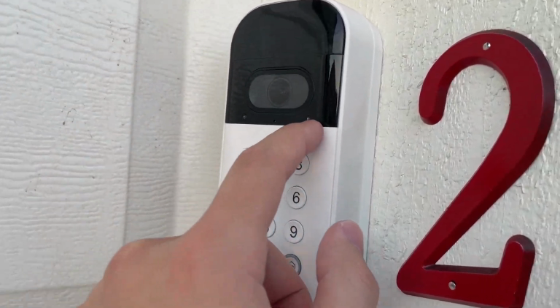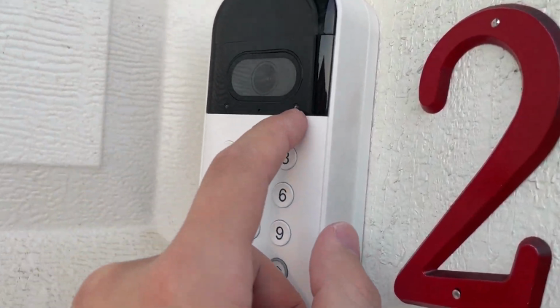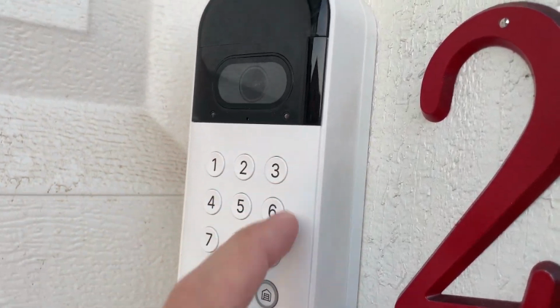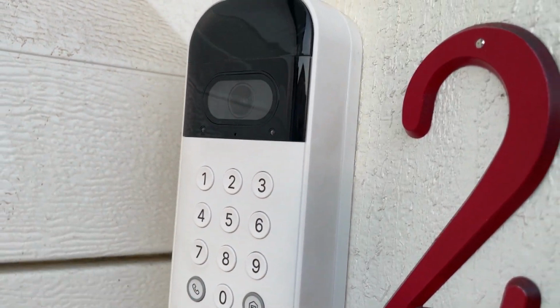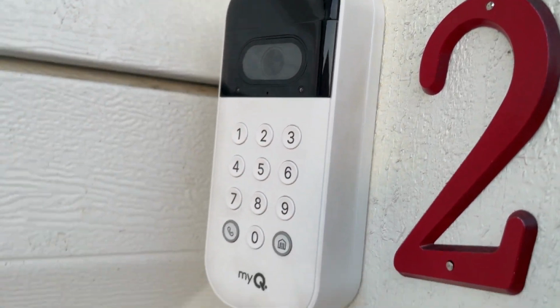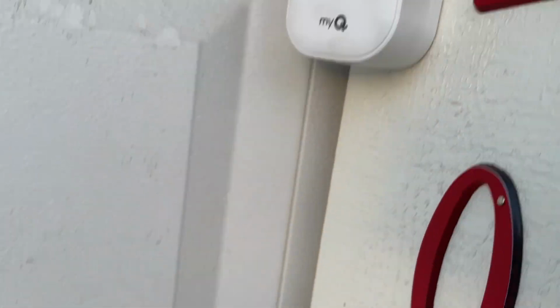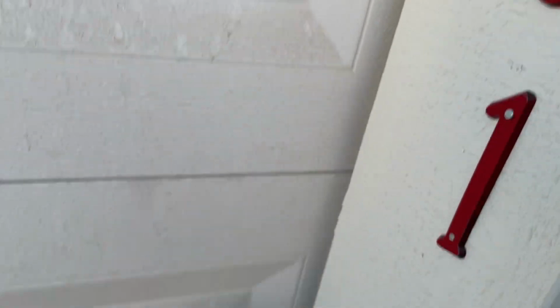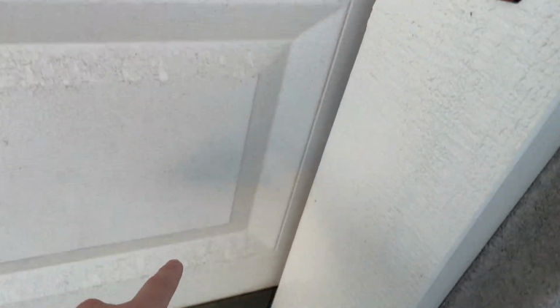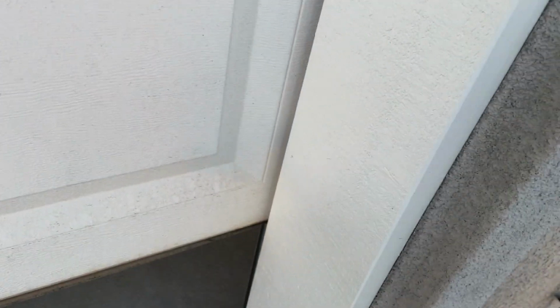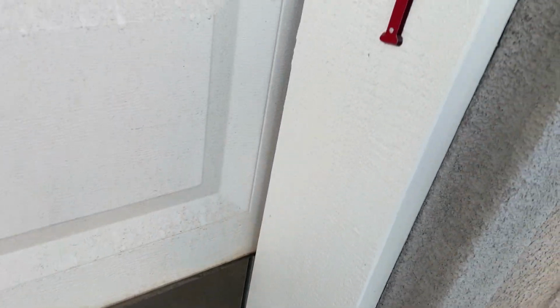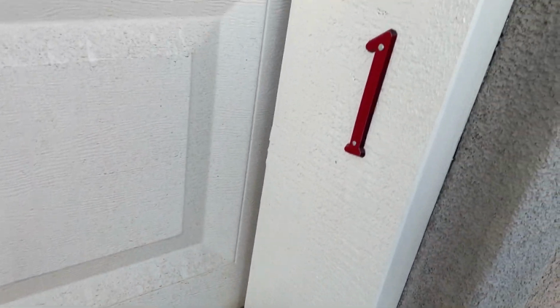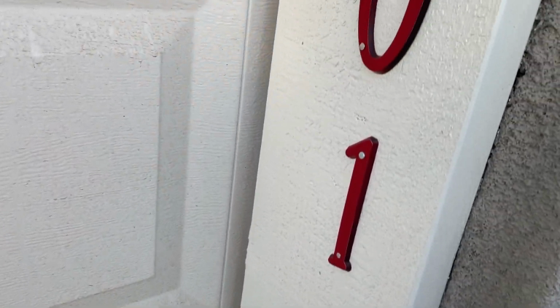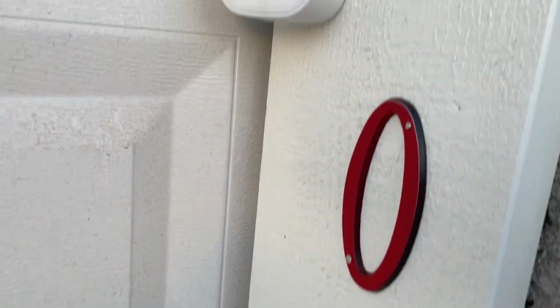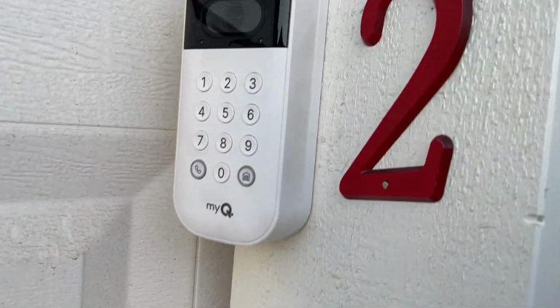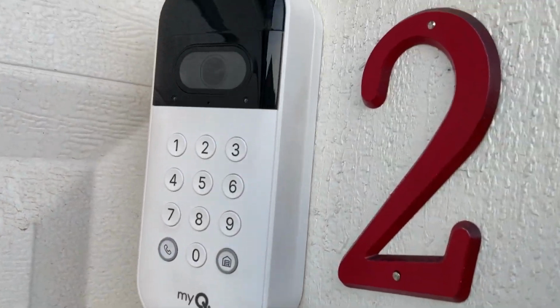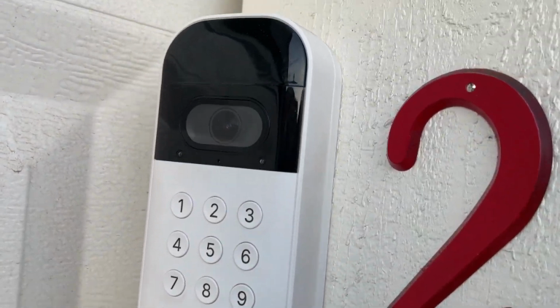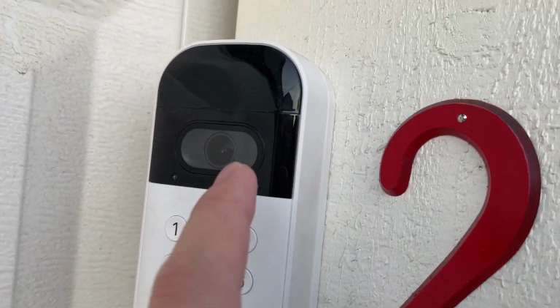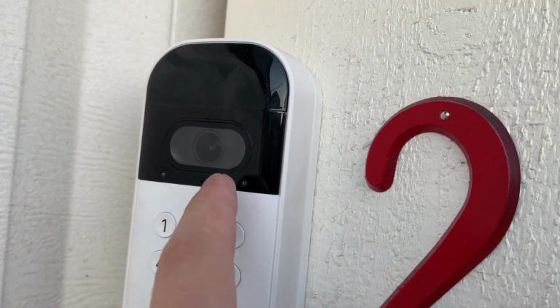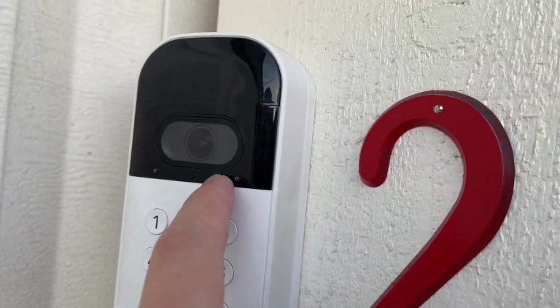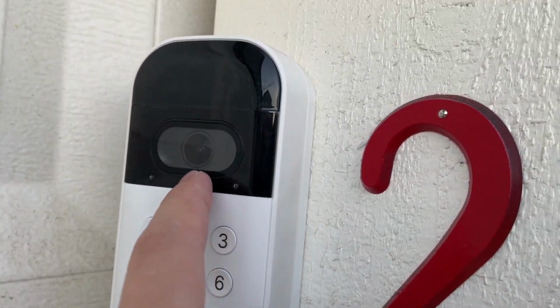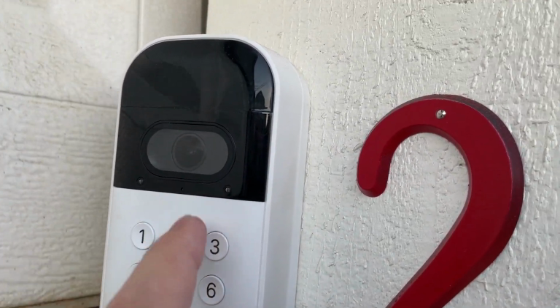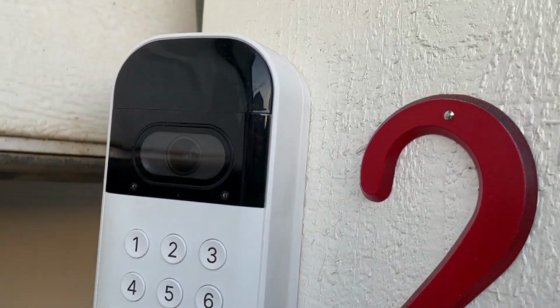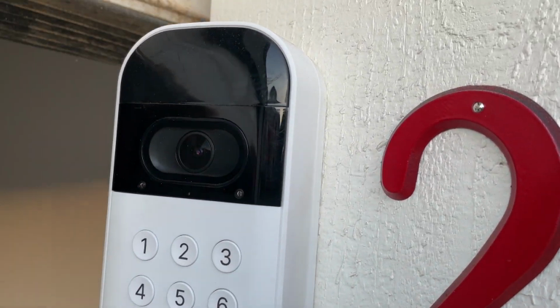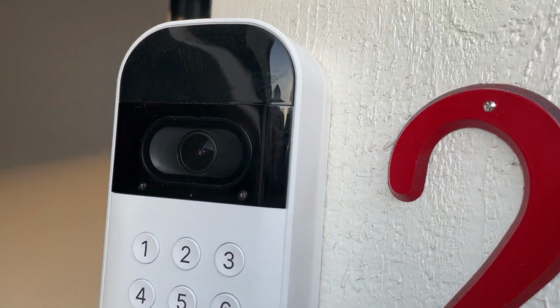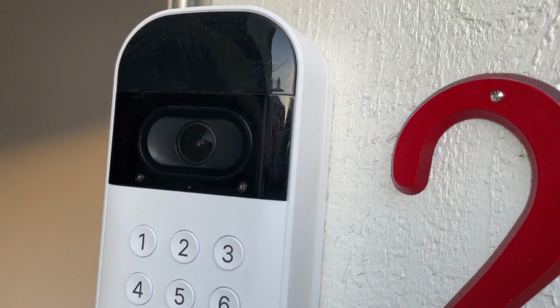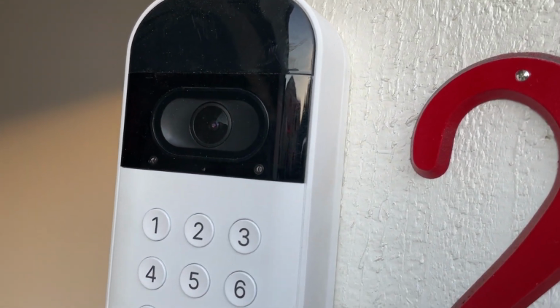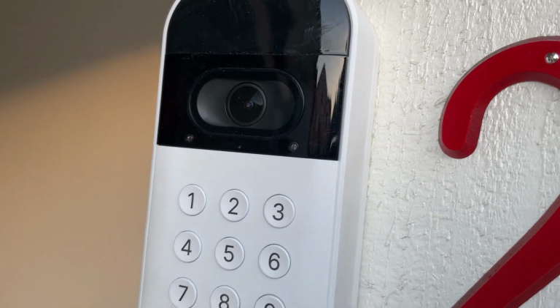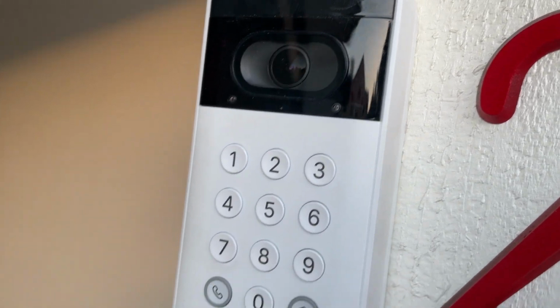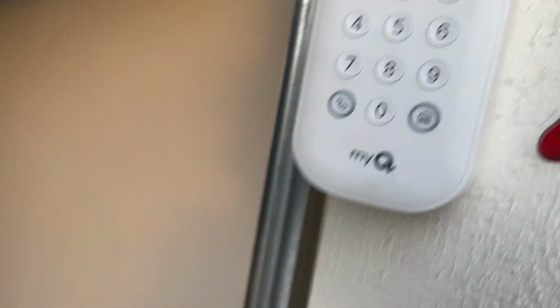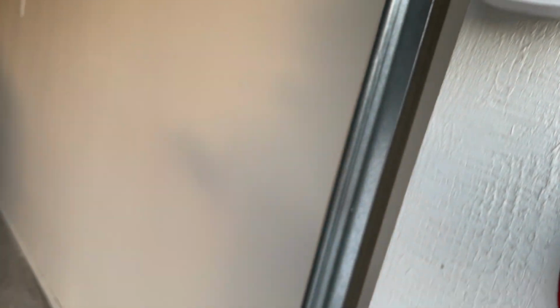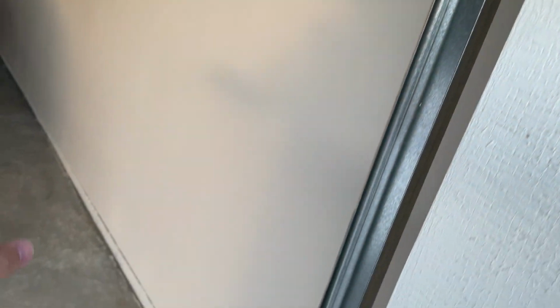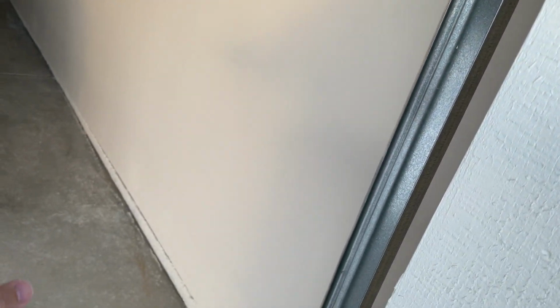If you get it wrong, it'll turn red. Now you can see it starts opening up. It's got the camera here so you can easily see through your phone, and now we're into the garage.